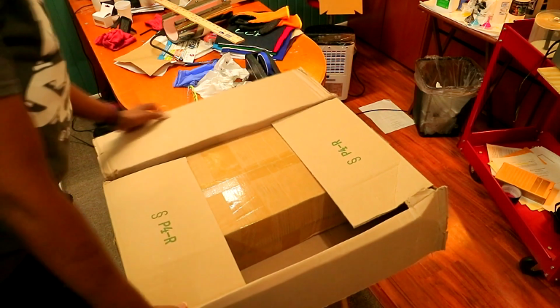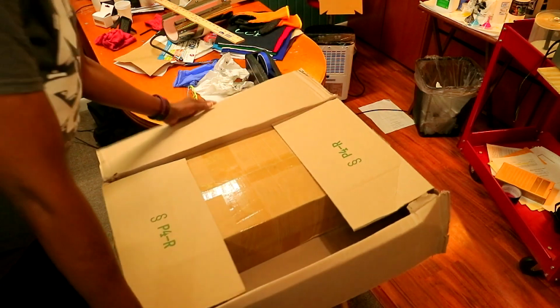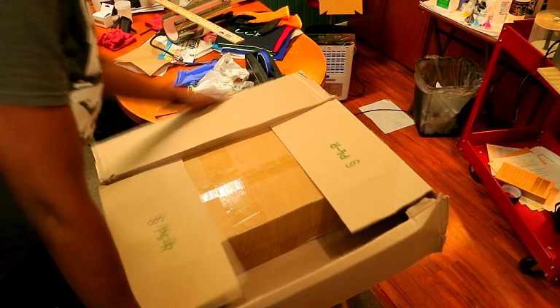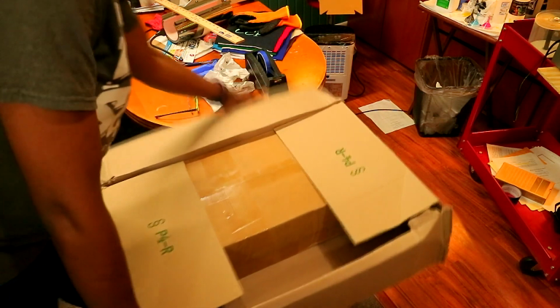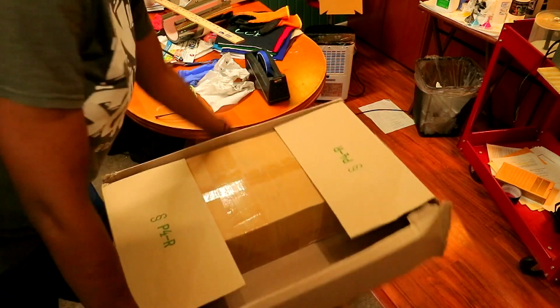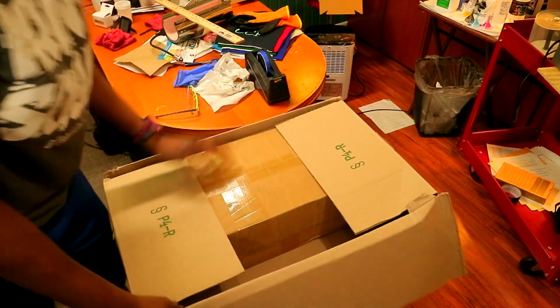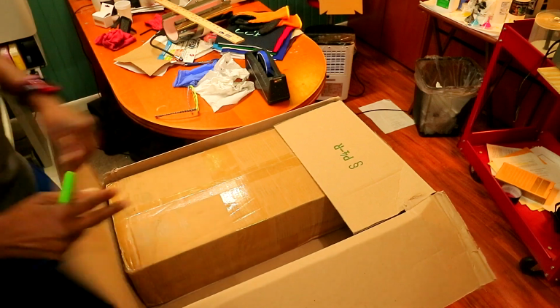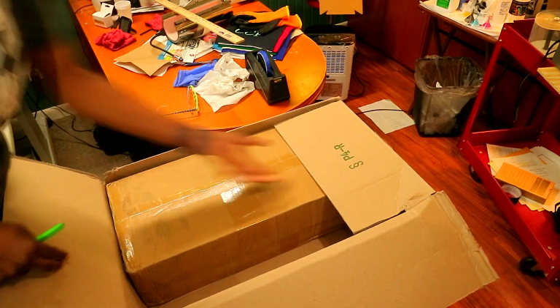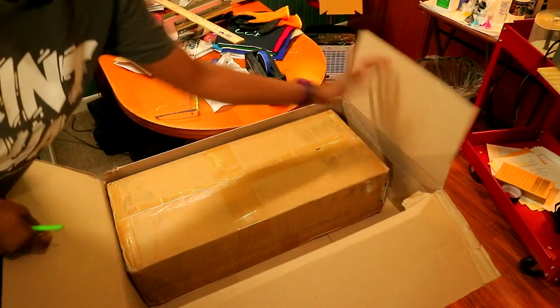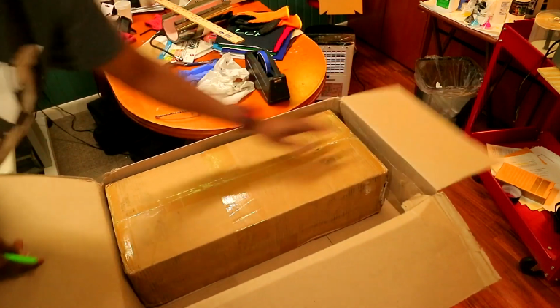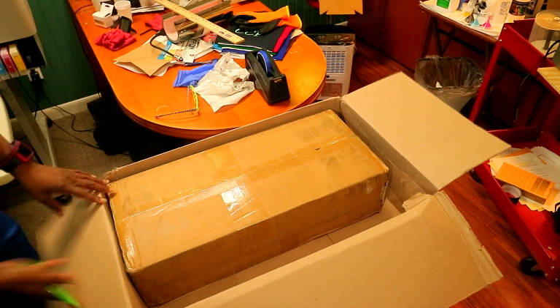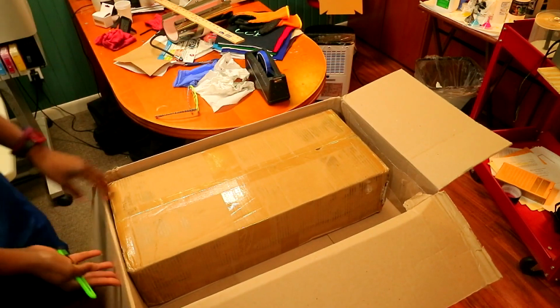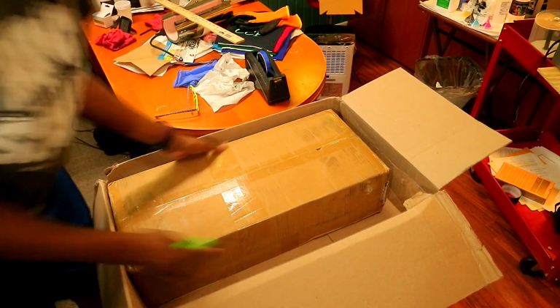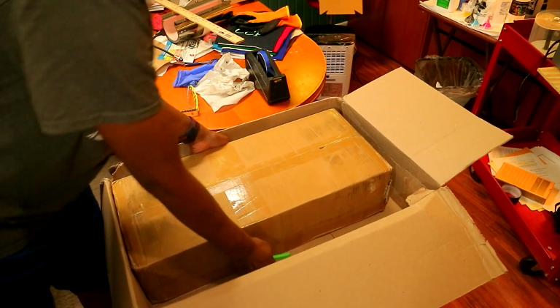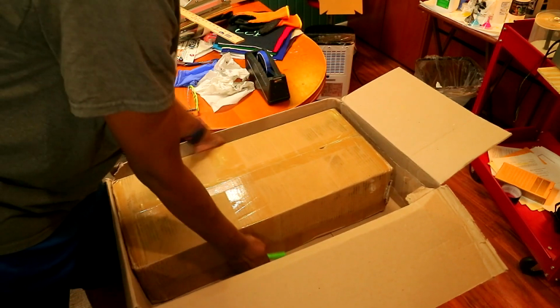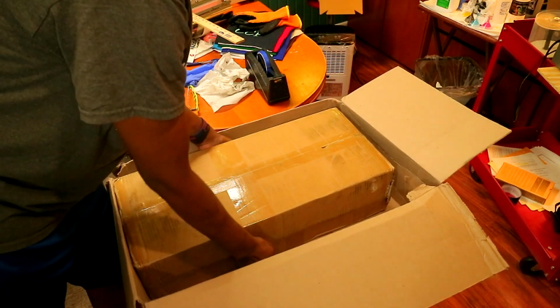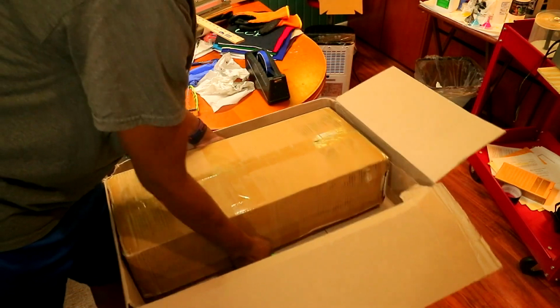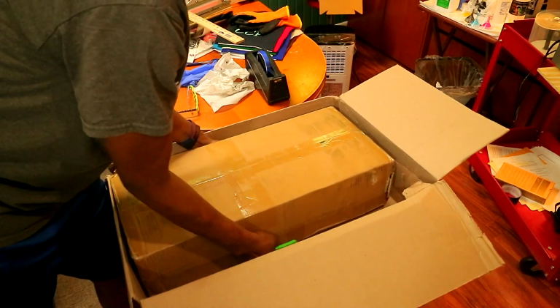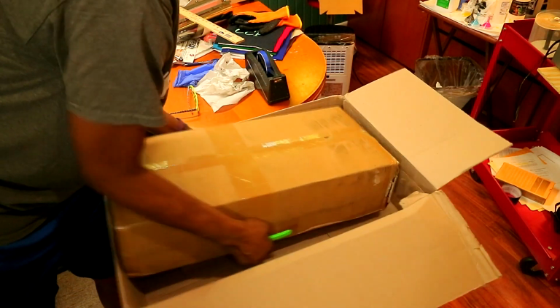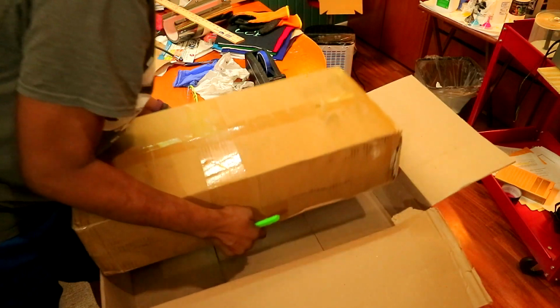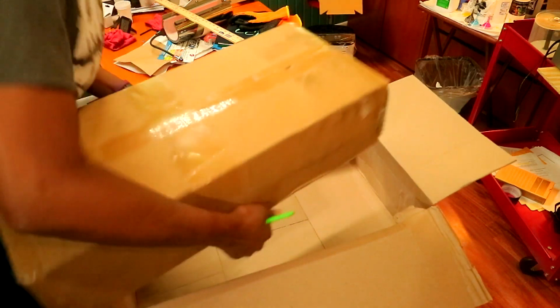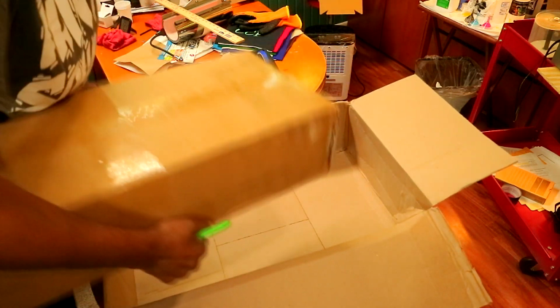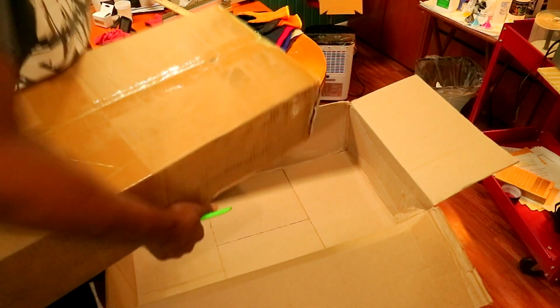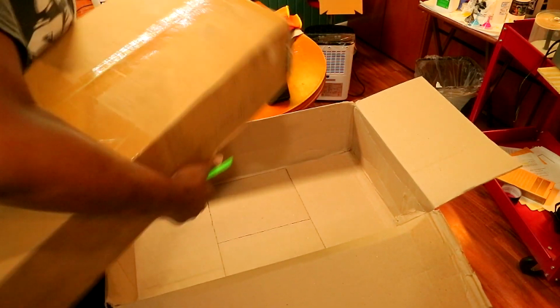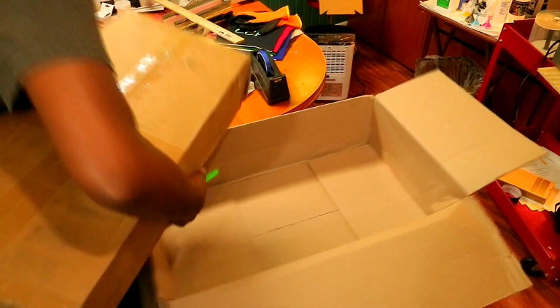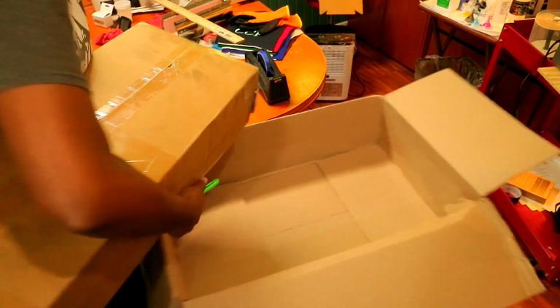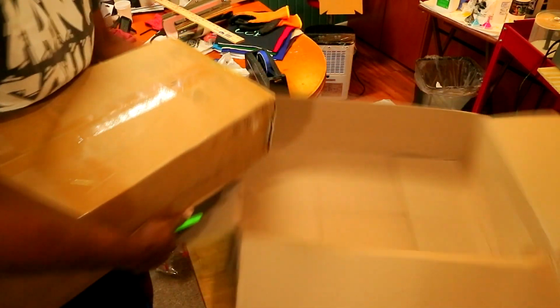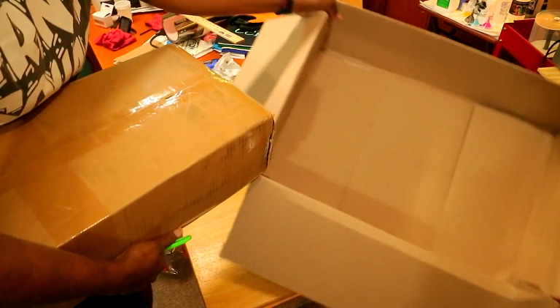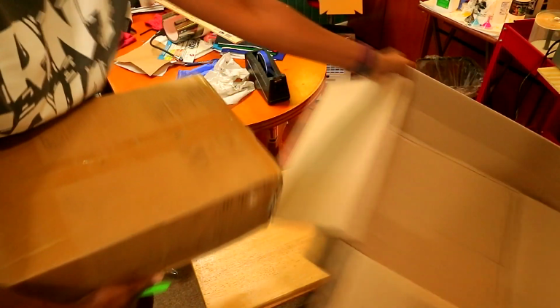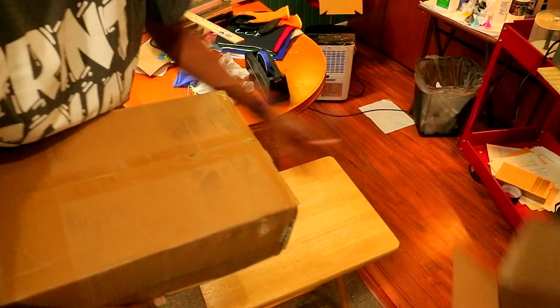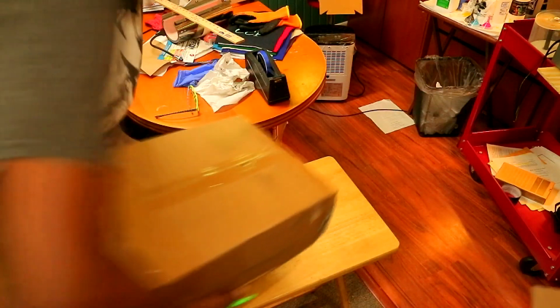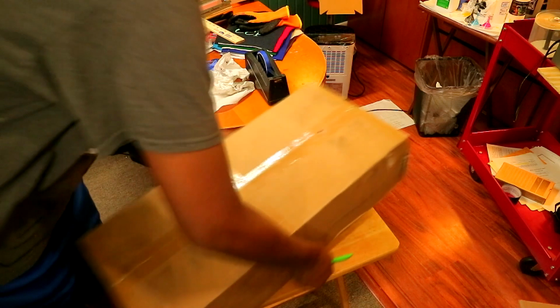So inside that box is another box right there — and I am not playing with y'all, this thing is pretty heavy. Let me move this one out of the way.